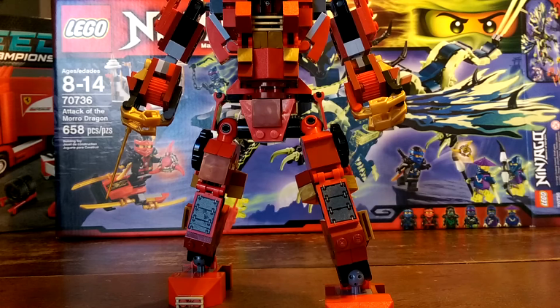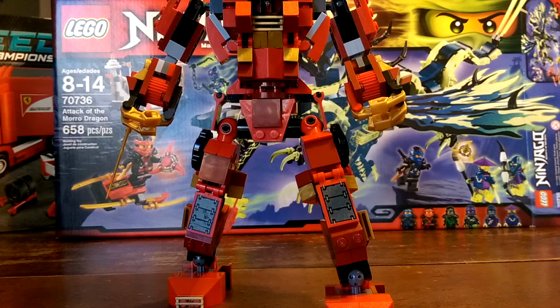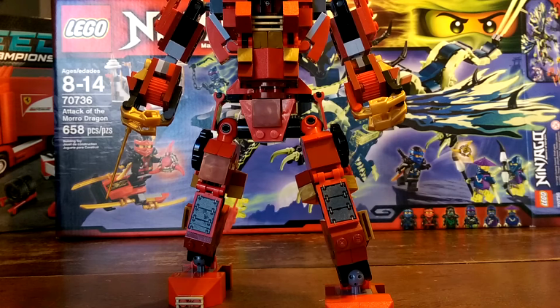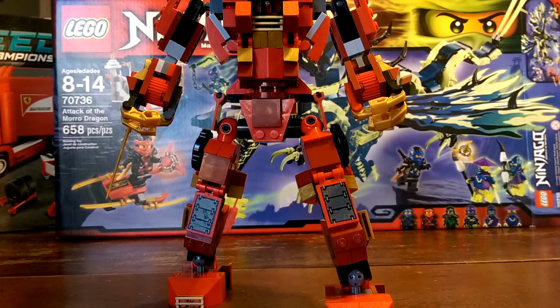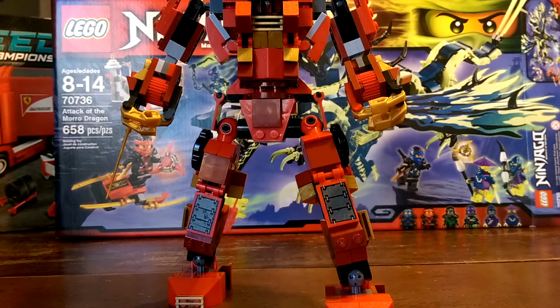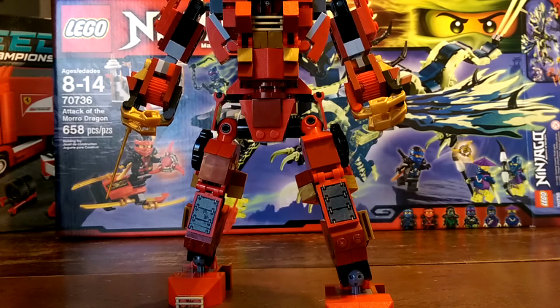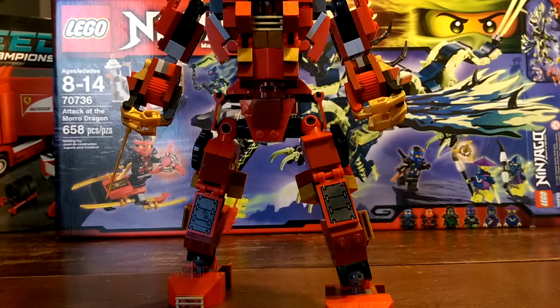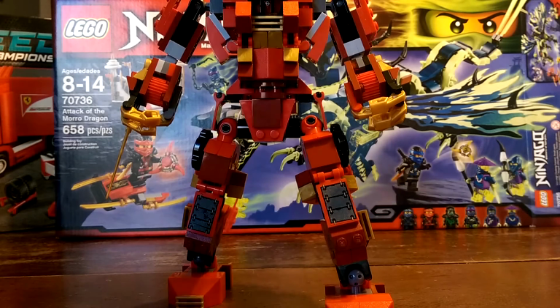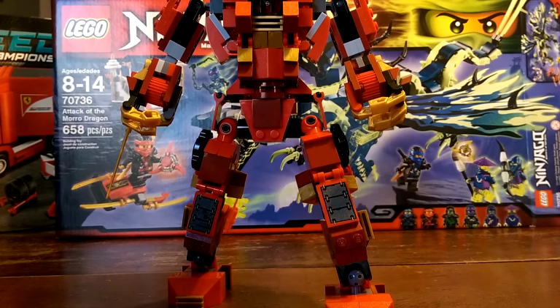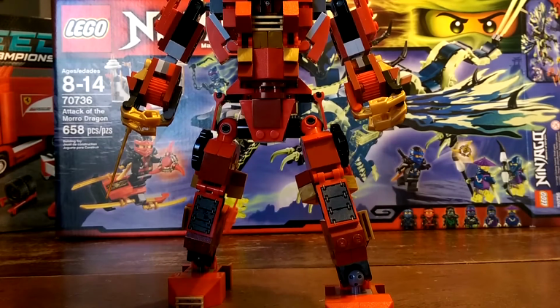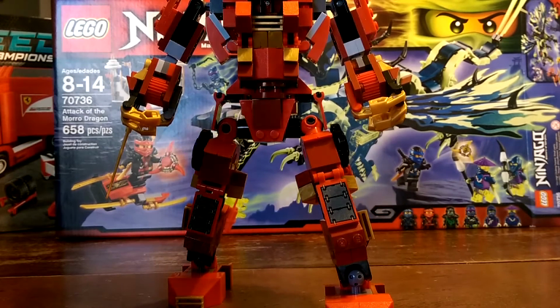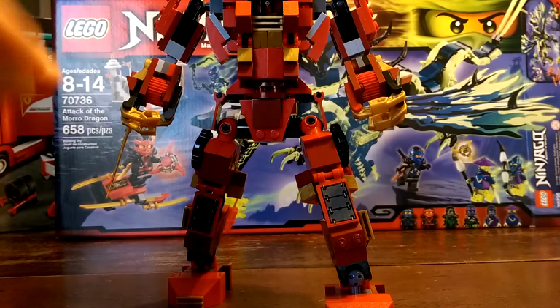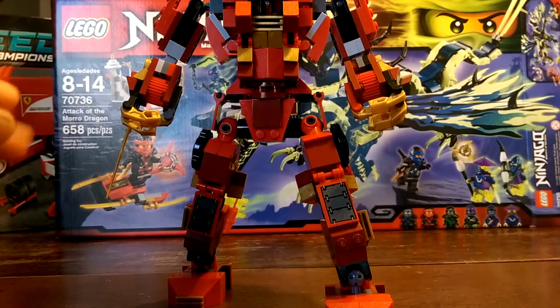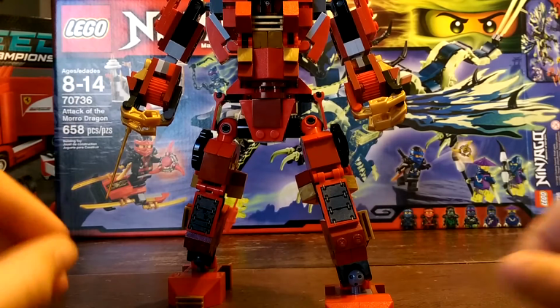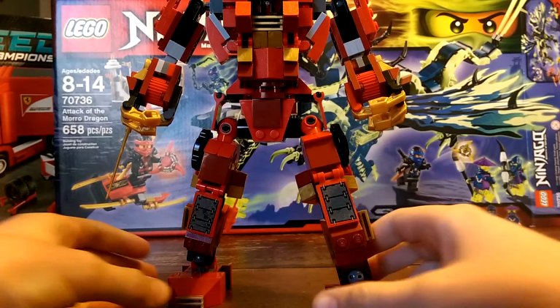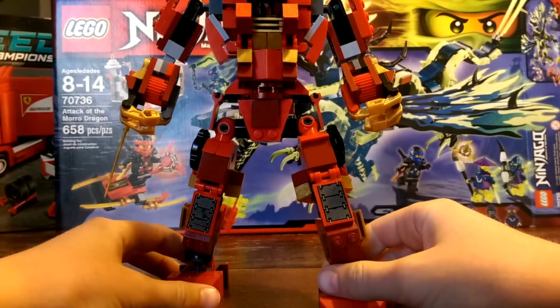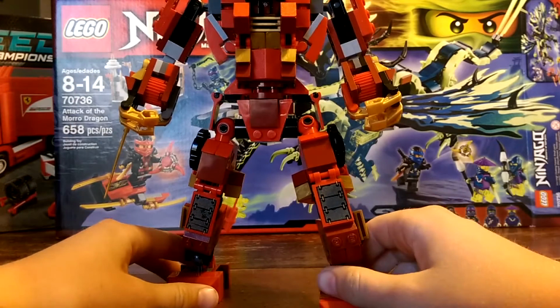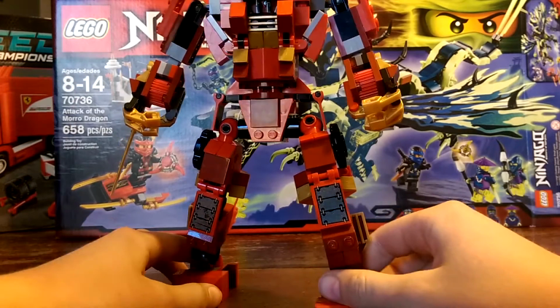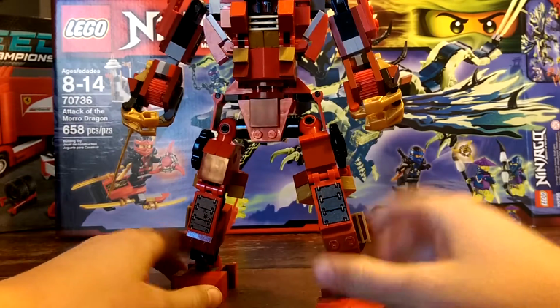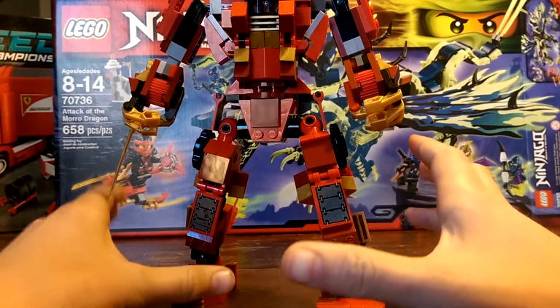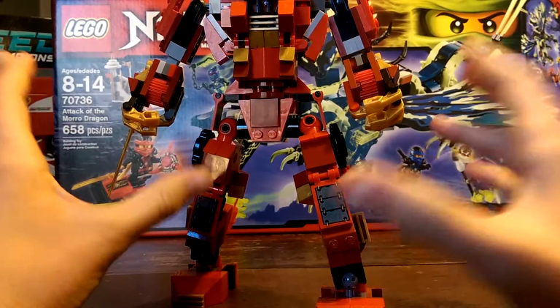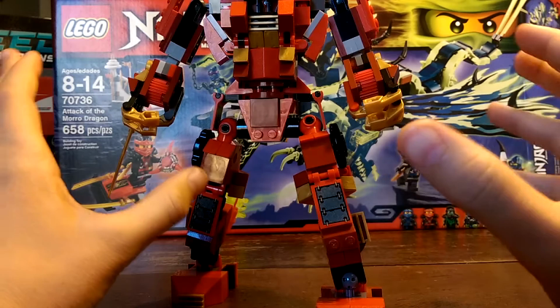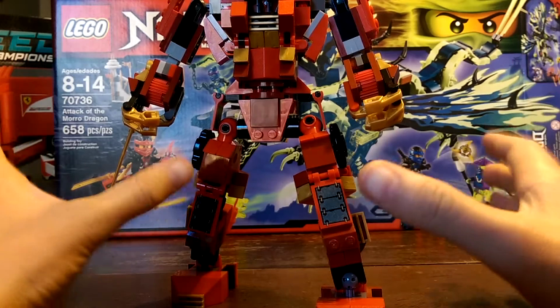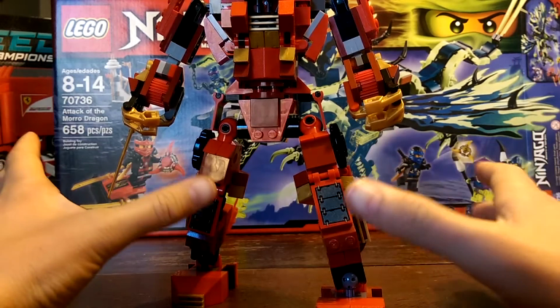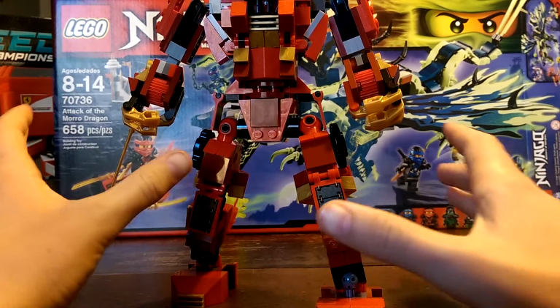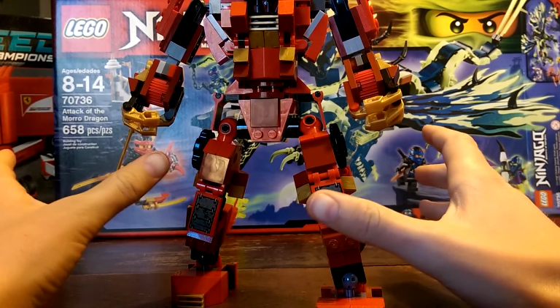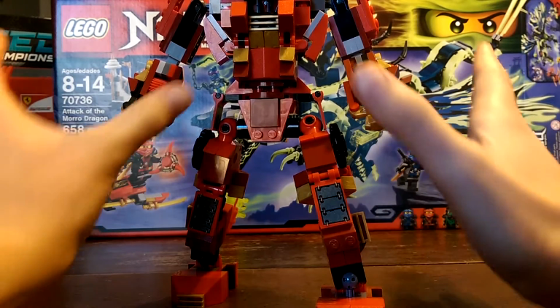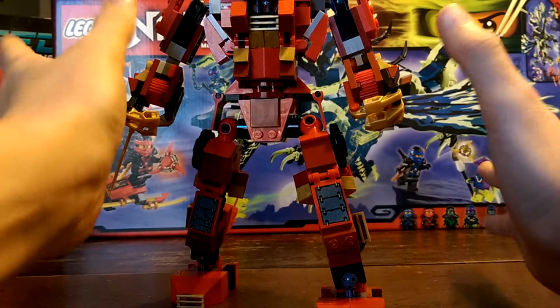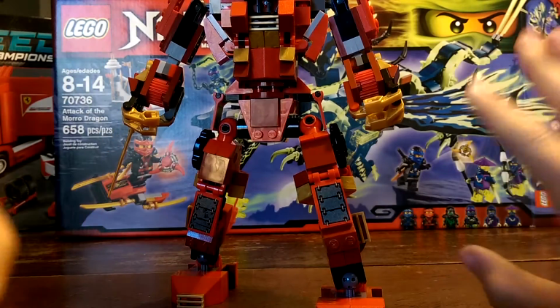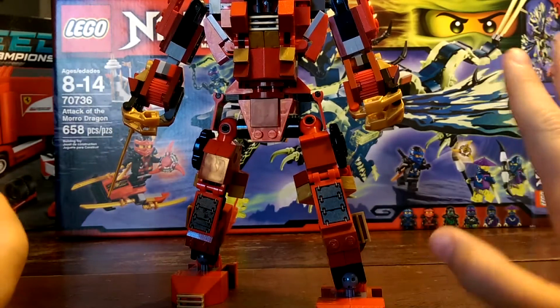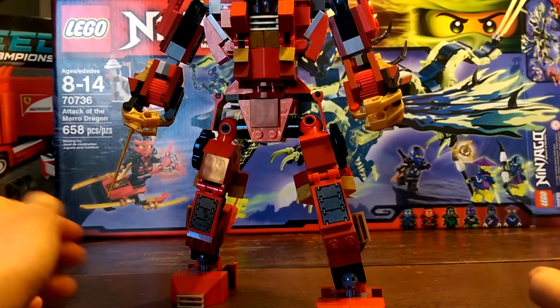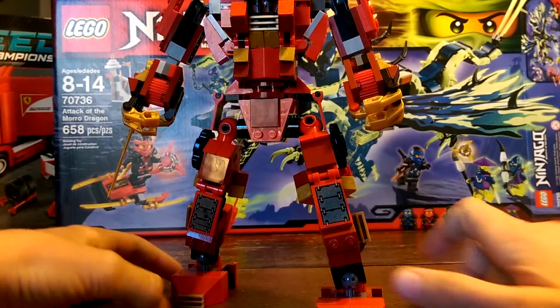Hey, this is Brickboy. Today I'll be showing you my LEGO Custom Kai Mech. It is super tall. I took apart Nia's mech to do this, so goodbye Nia Mech.